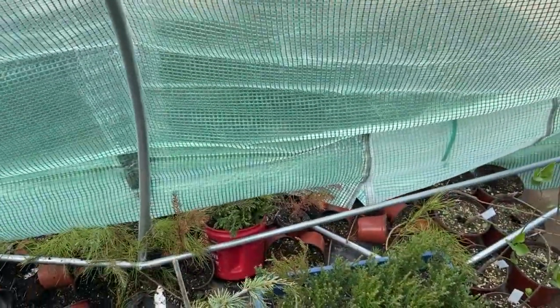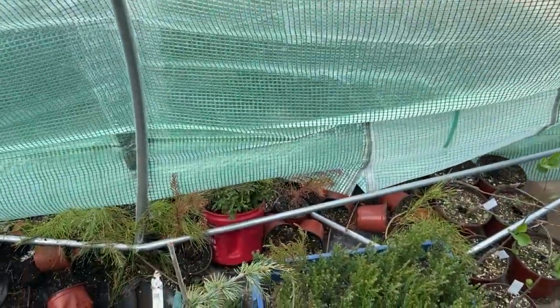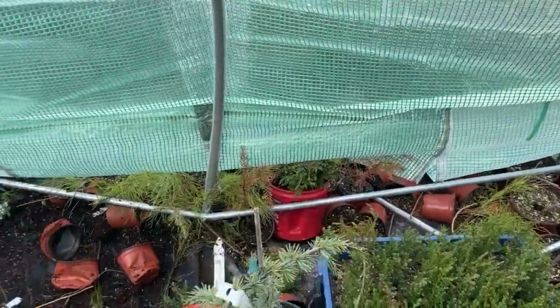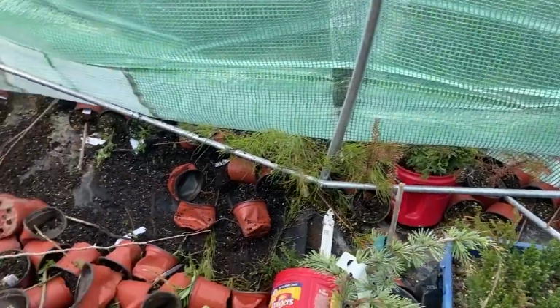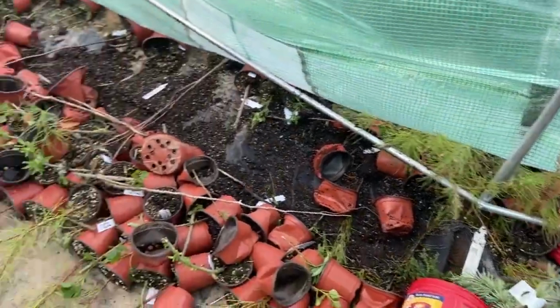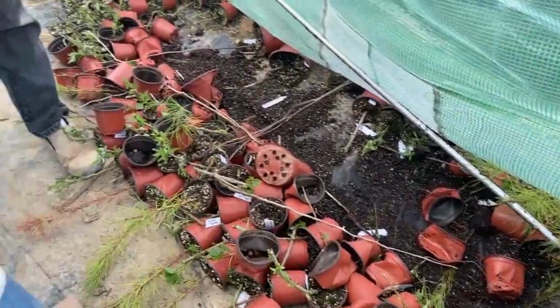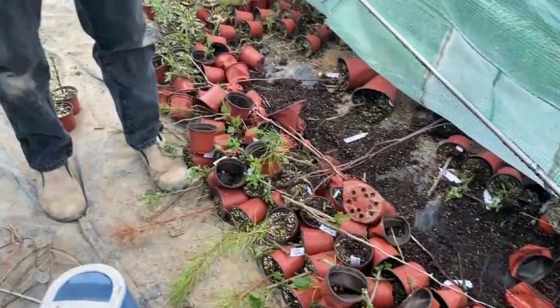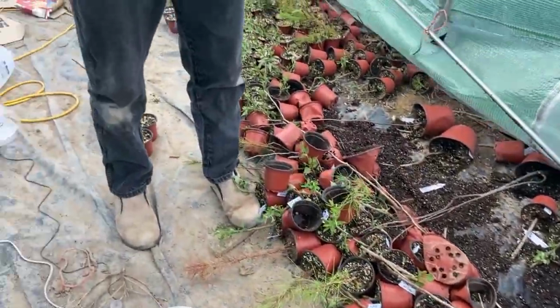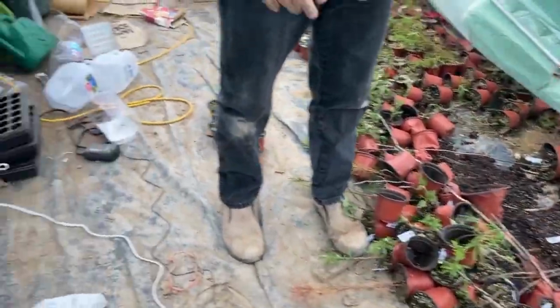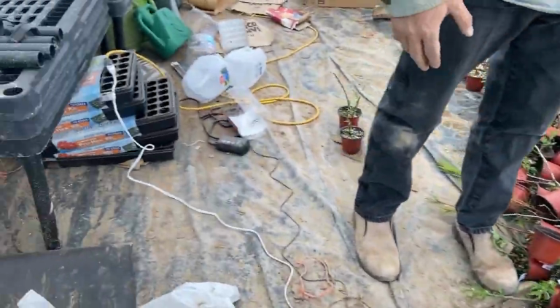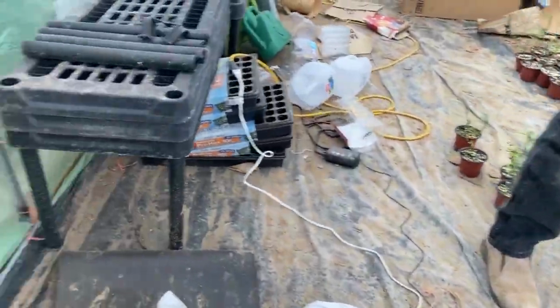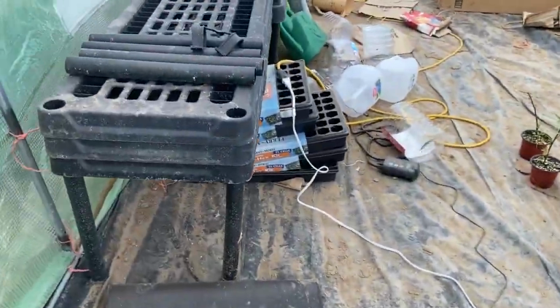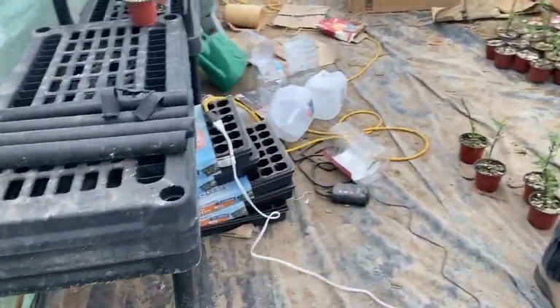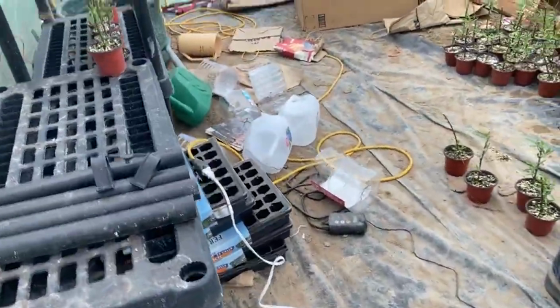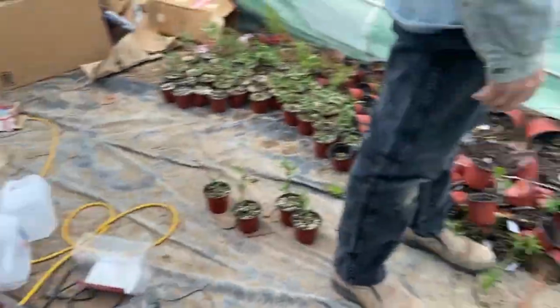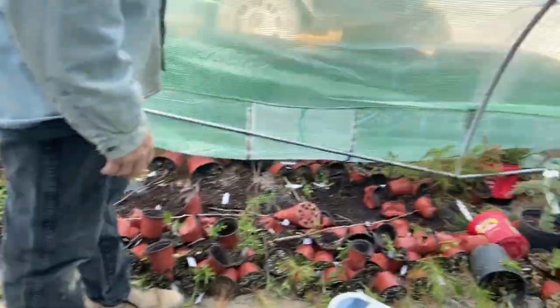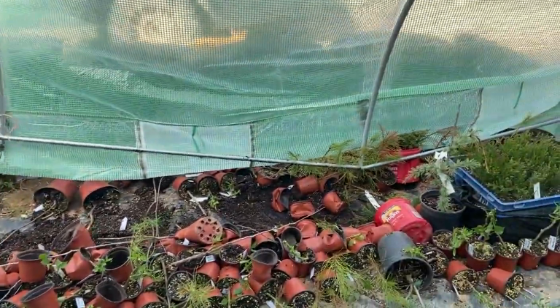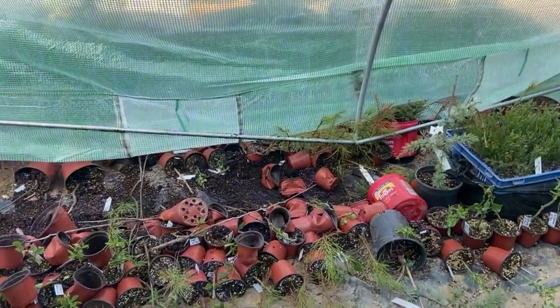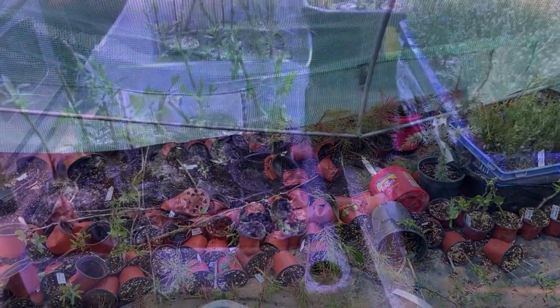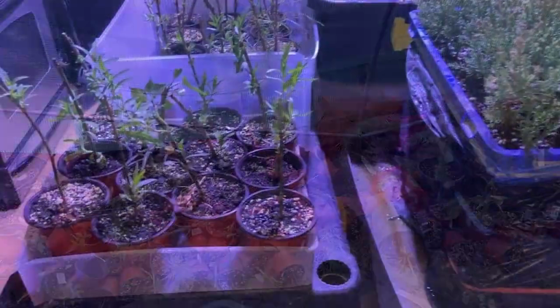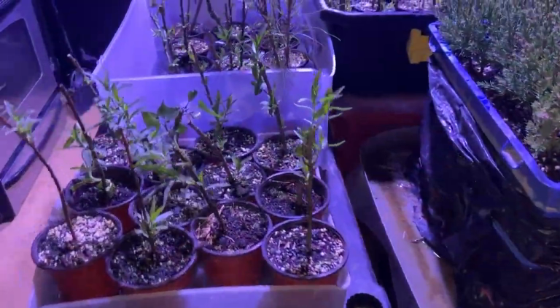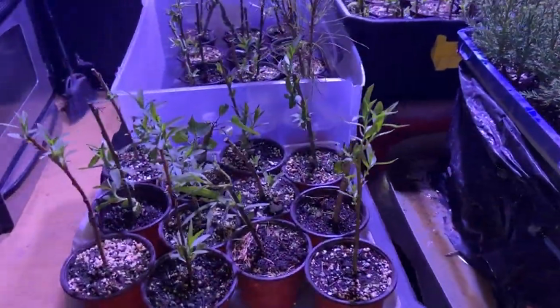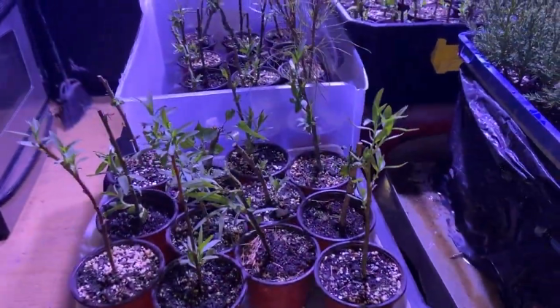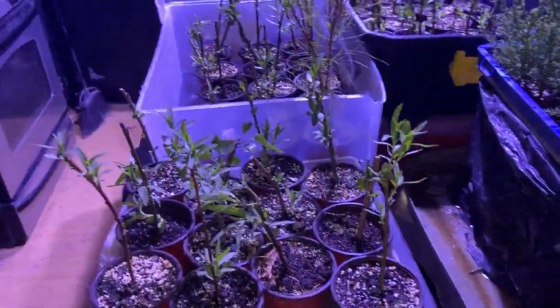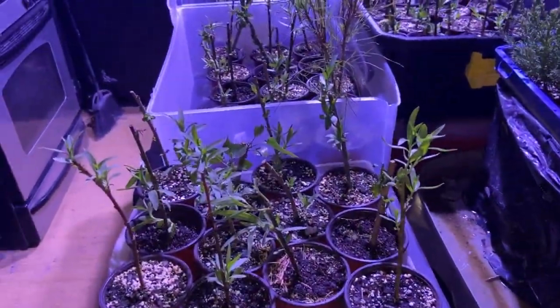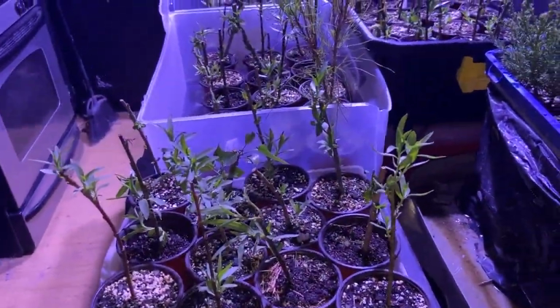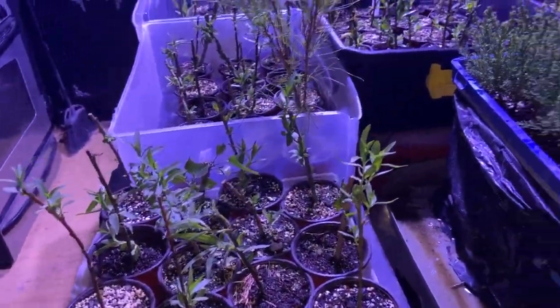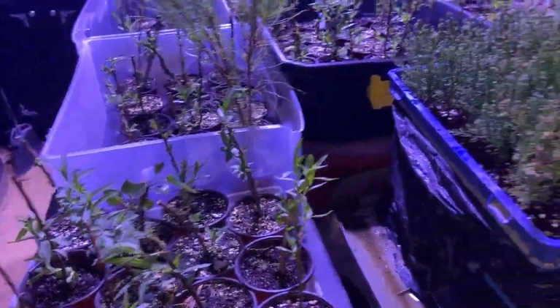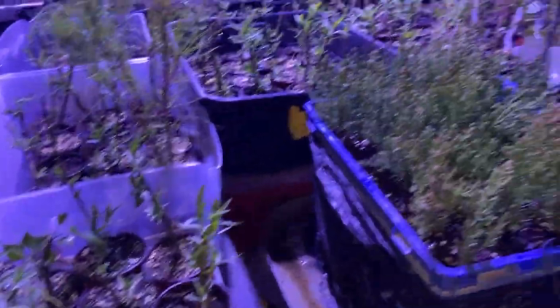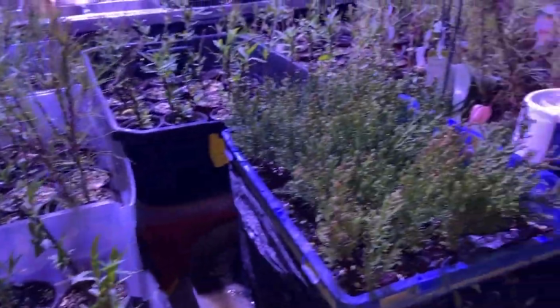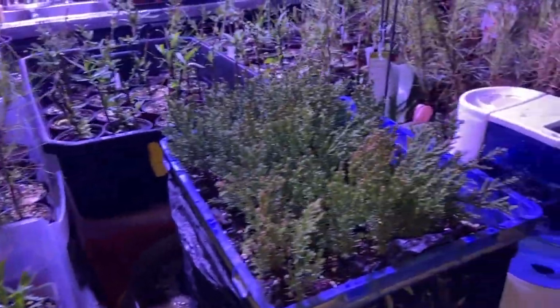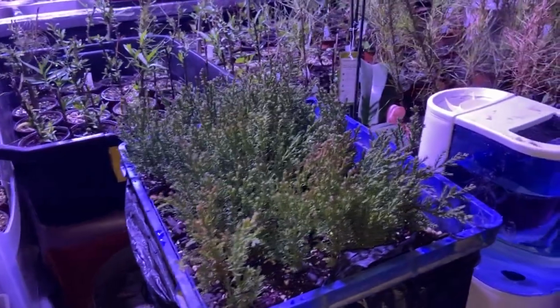I guess I'll try to salvage what I can. Alright. Okay guys, the kitchen has become the new greenhouse.